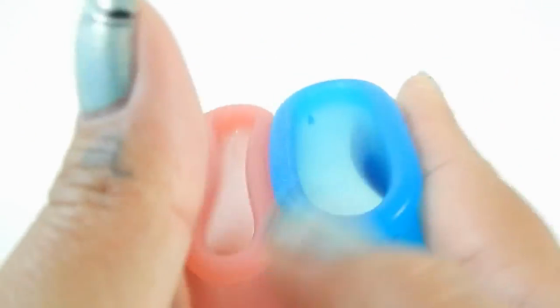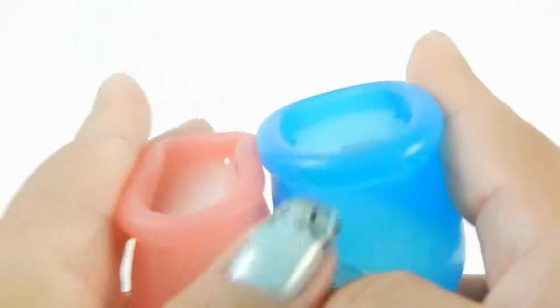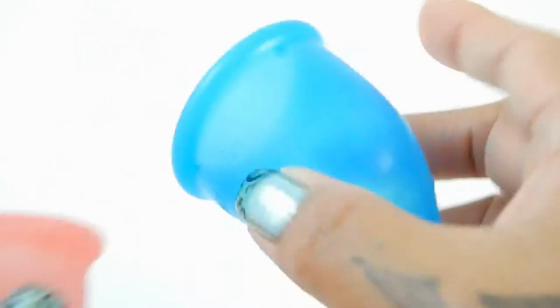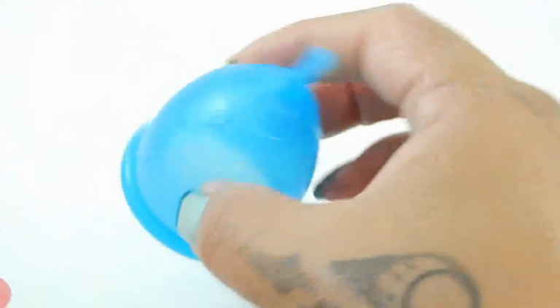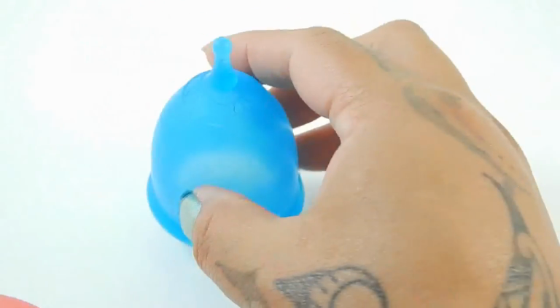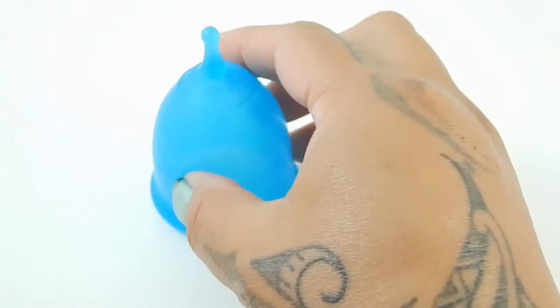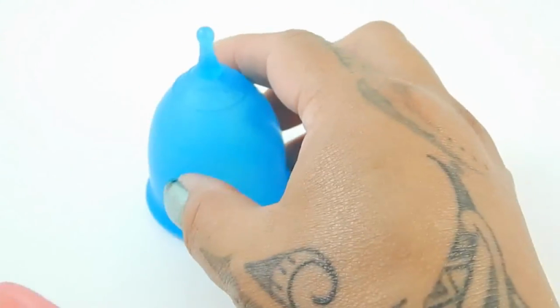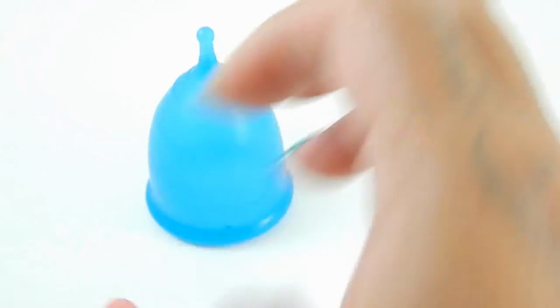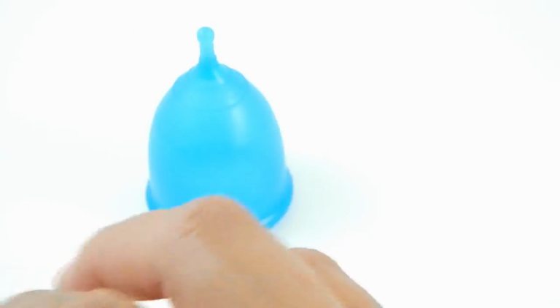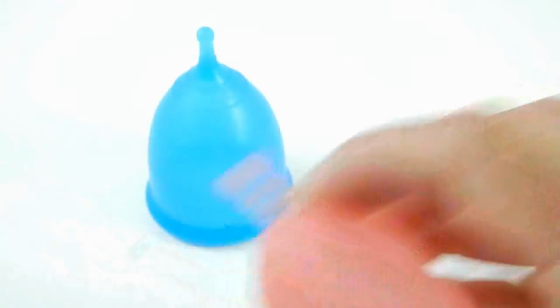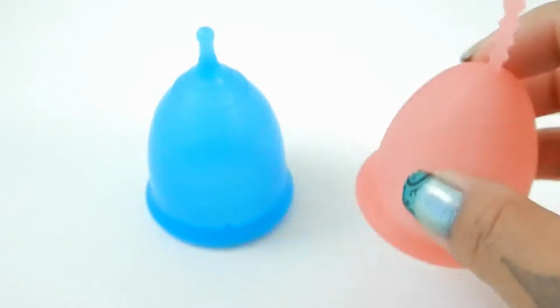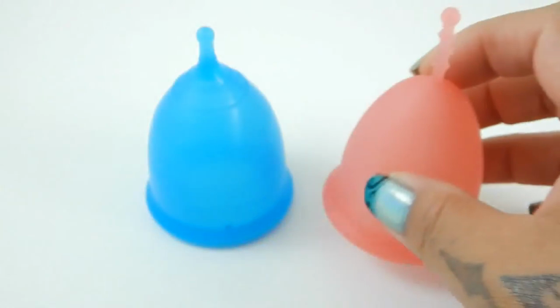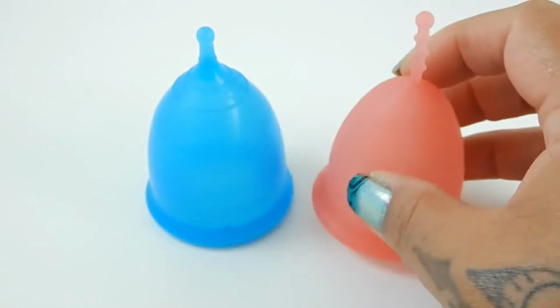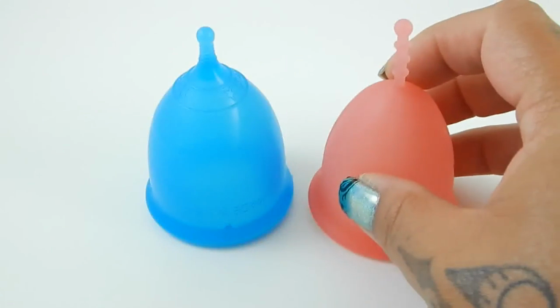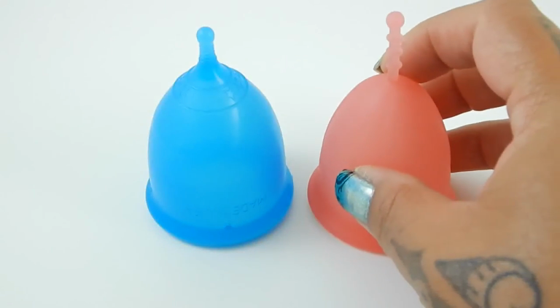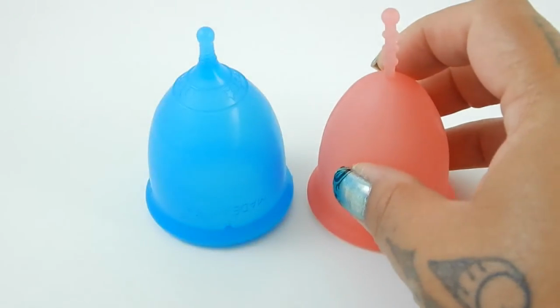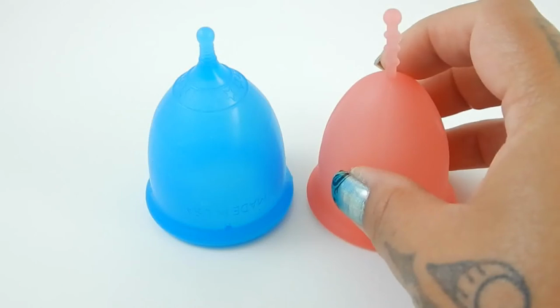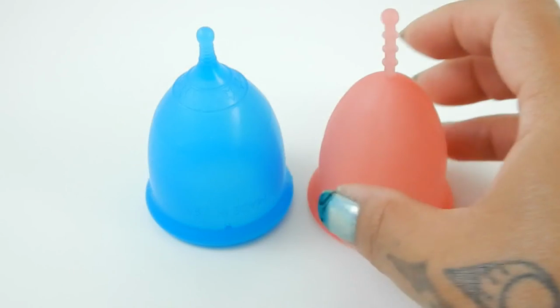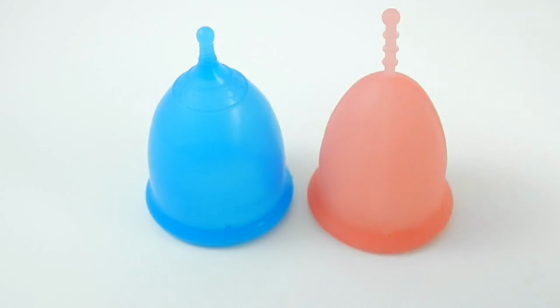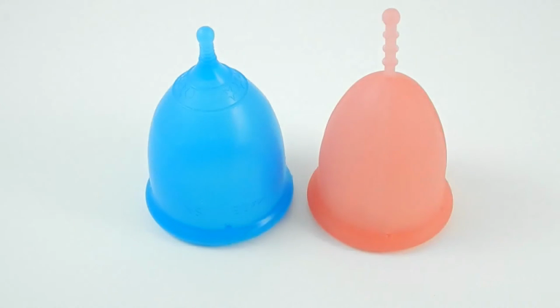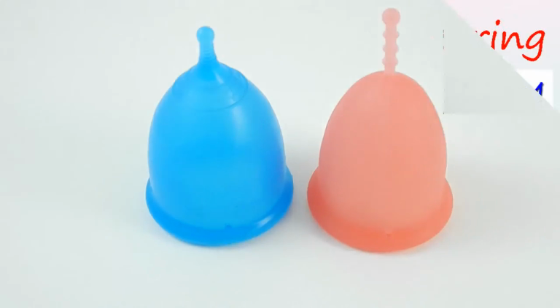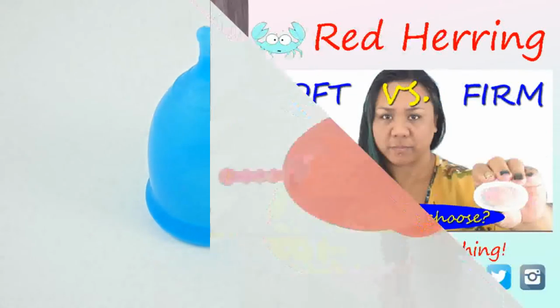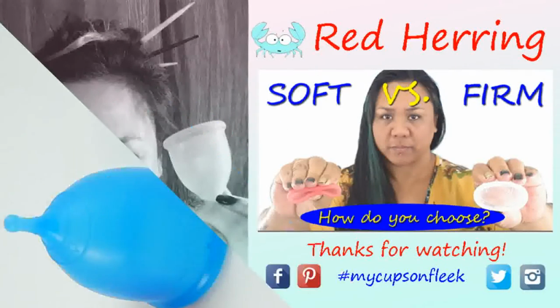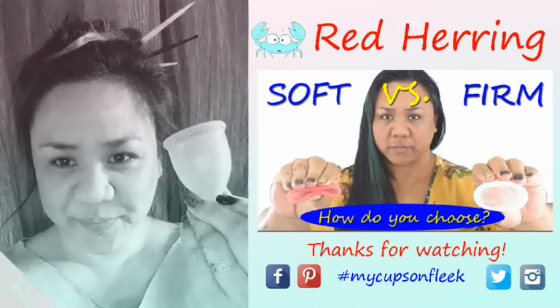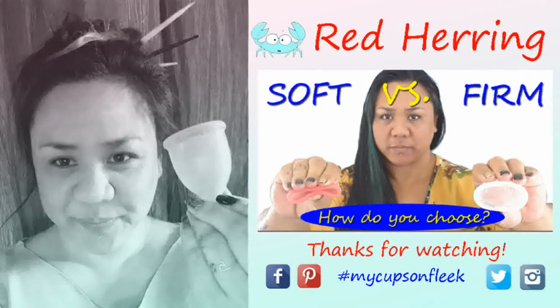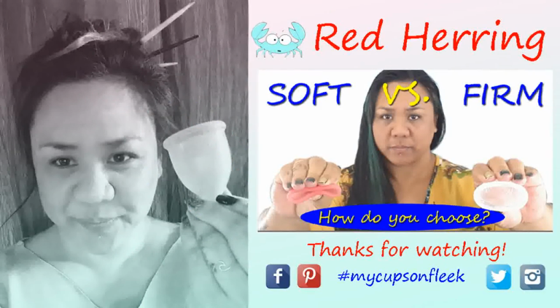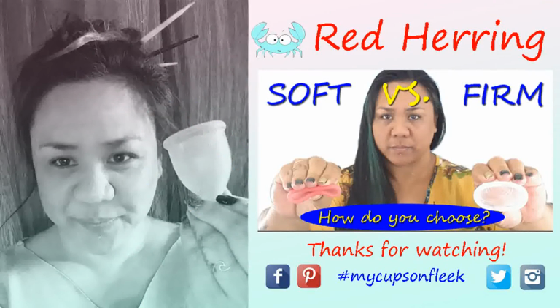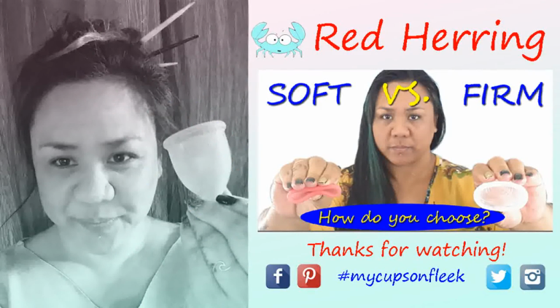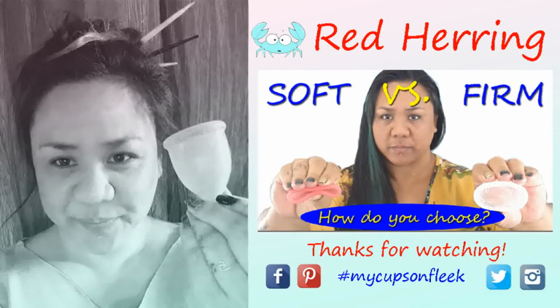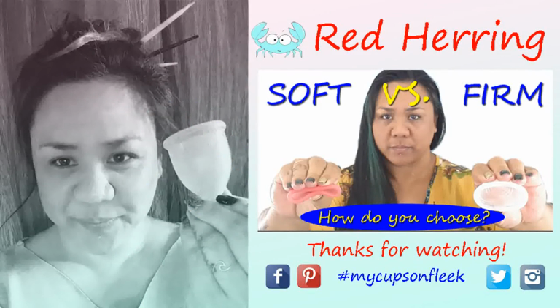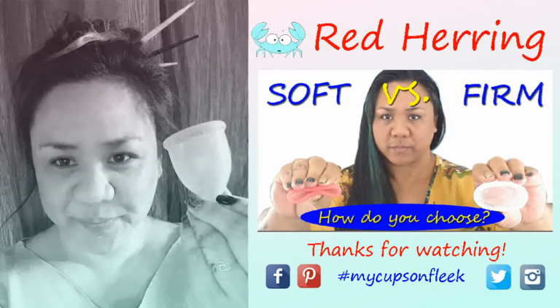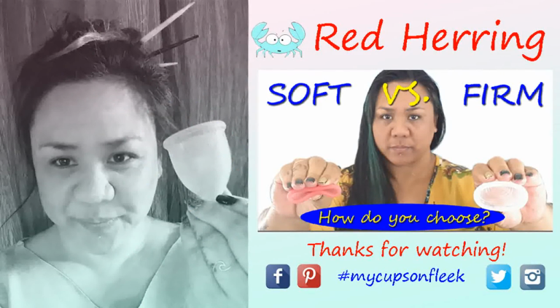And that was the Super Jenny and the Cybelle cup, both in a size large. Thanks so much for watching.